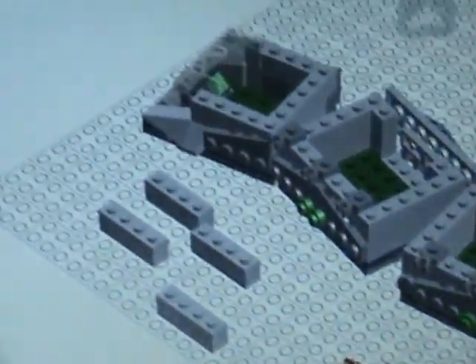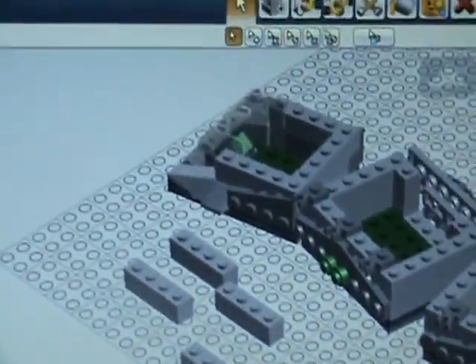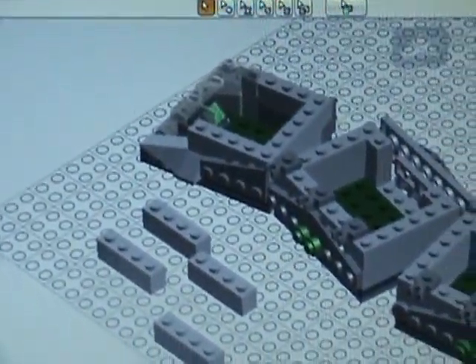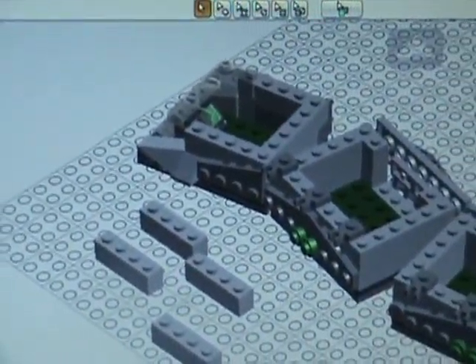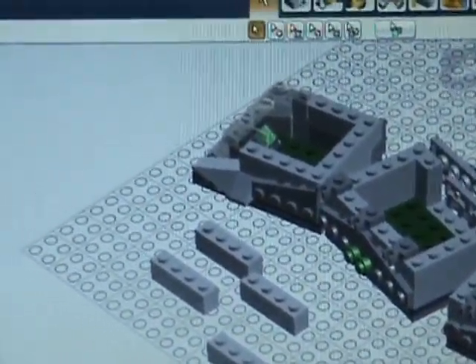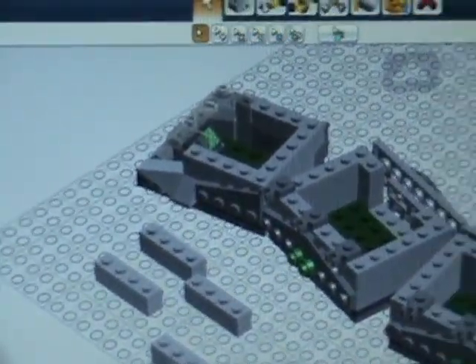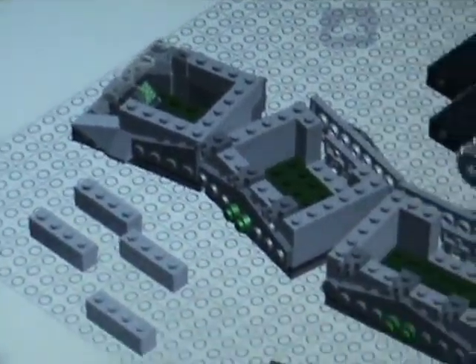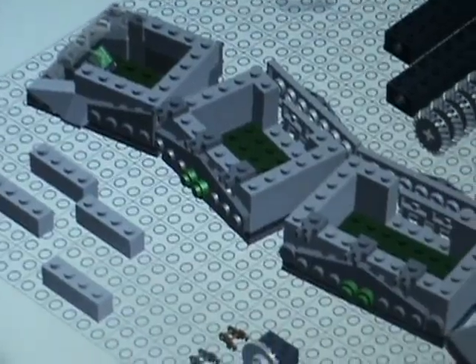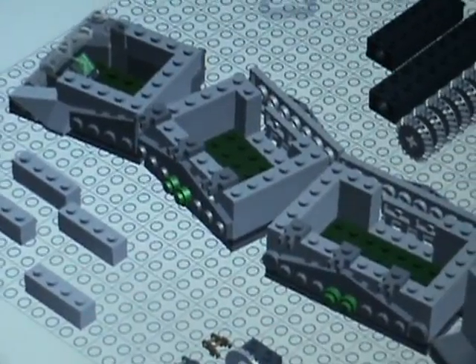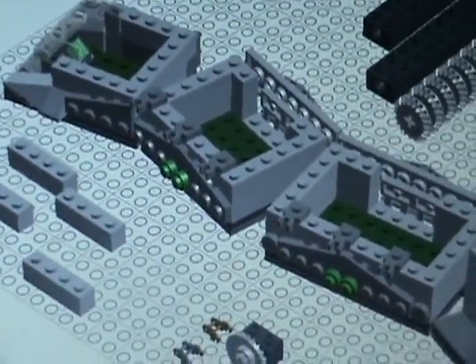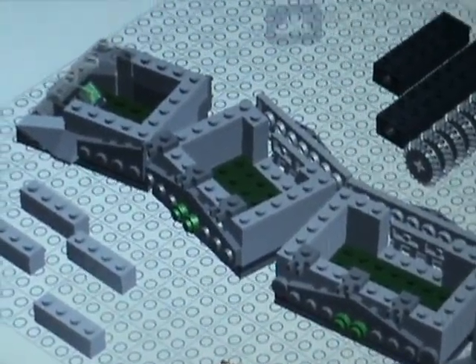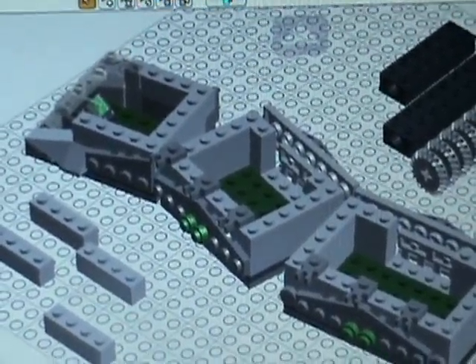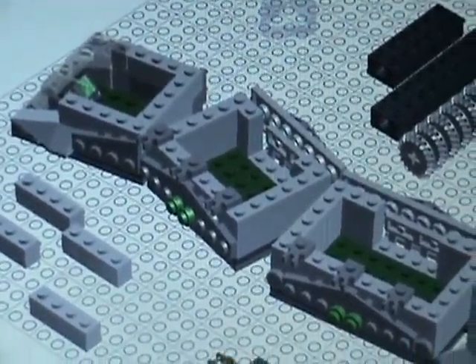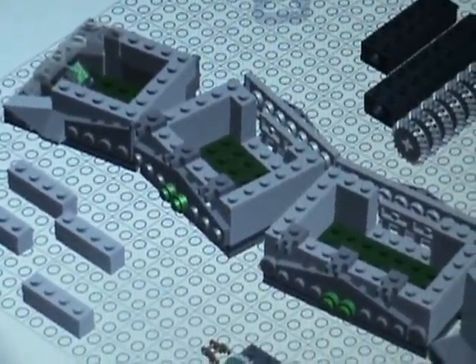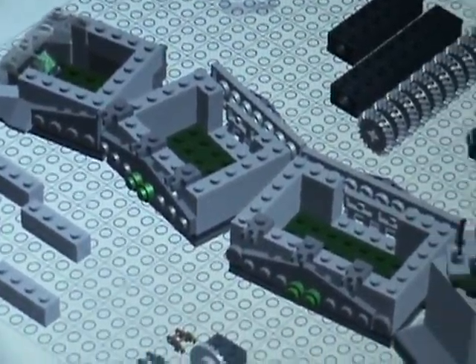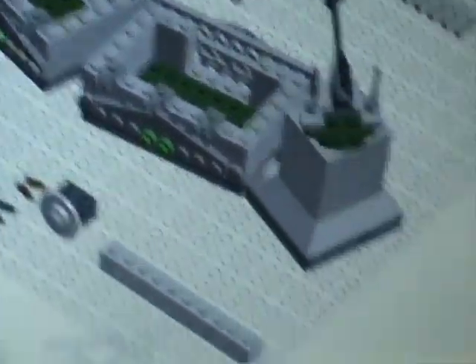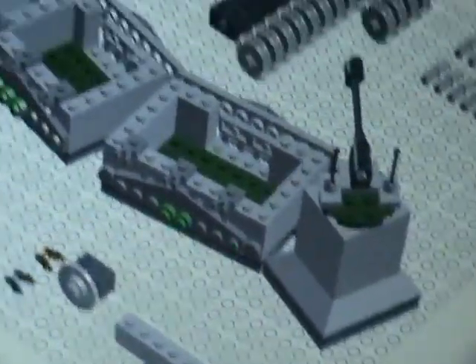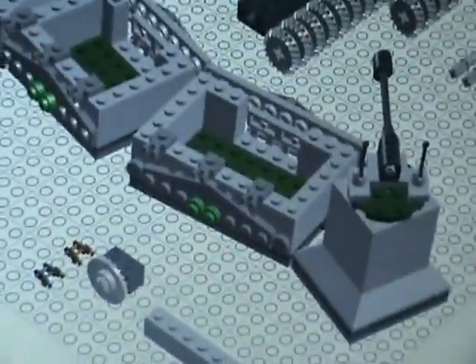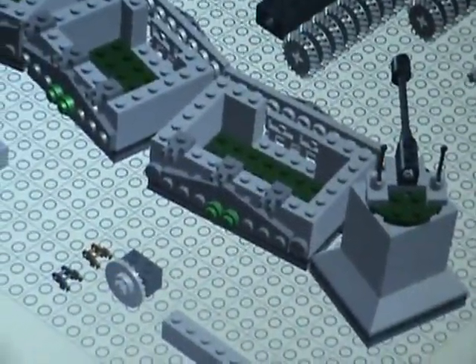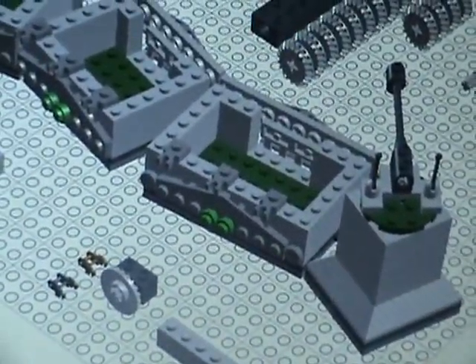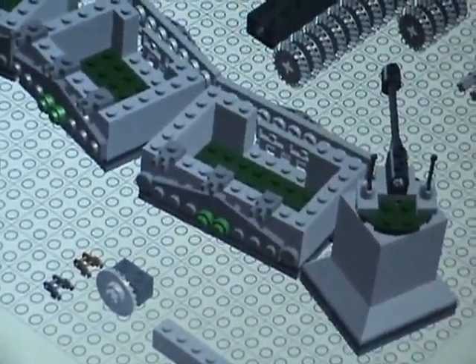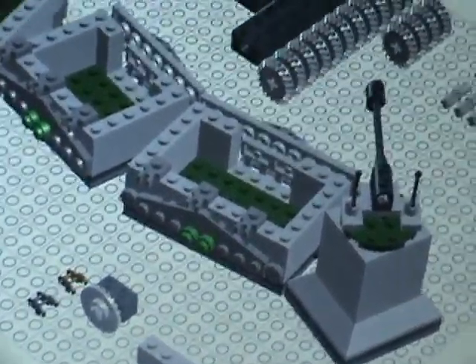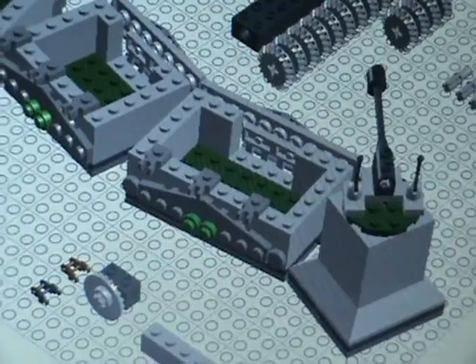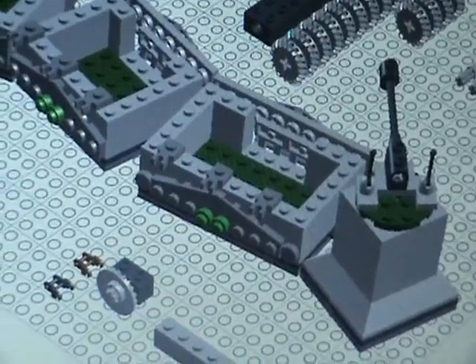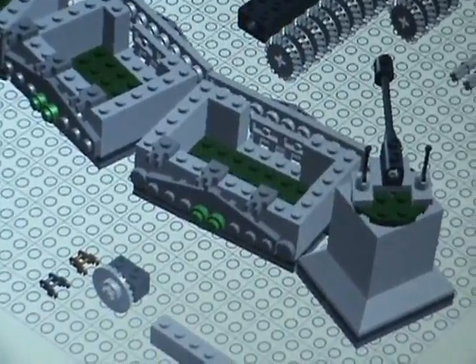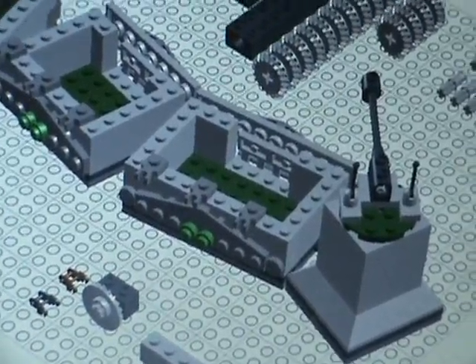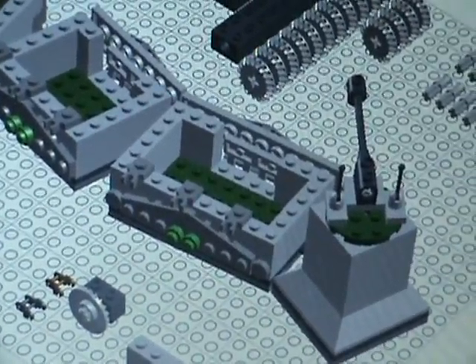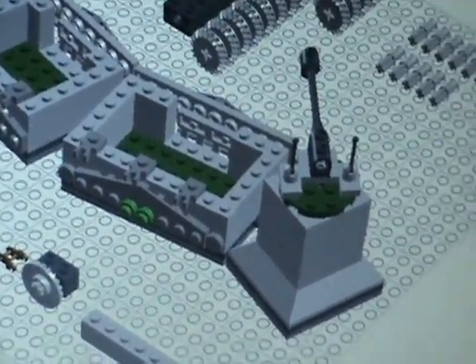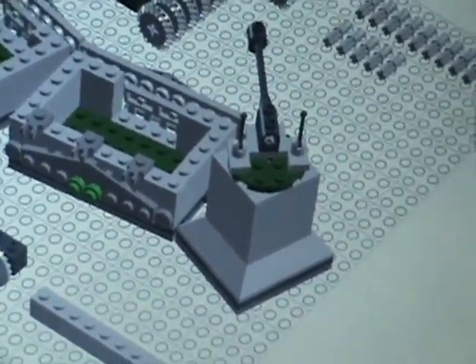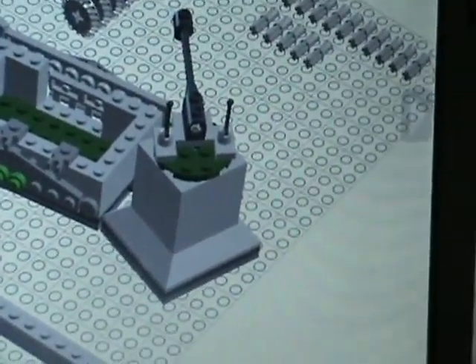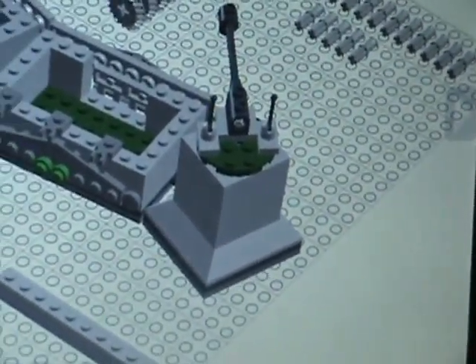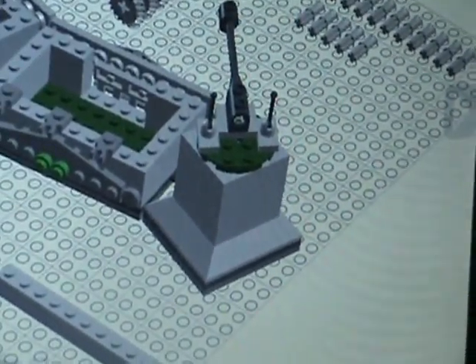There's the part, there's the ship, there's the cockpit. That could really be anything, but it's supposed to be more of a troop carrier. And then that's a turret.